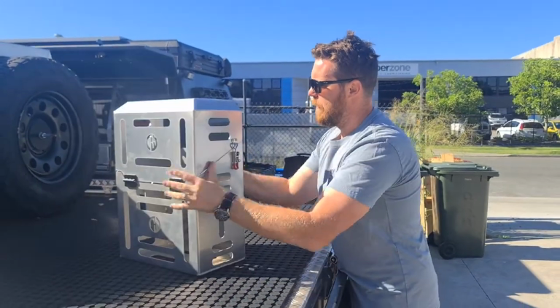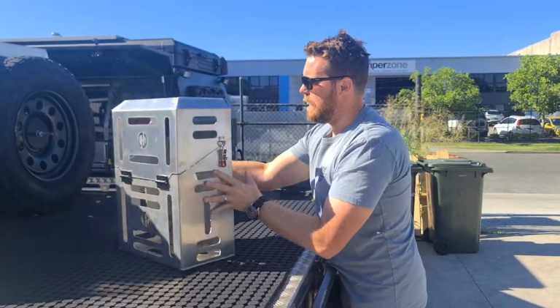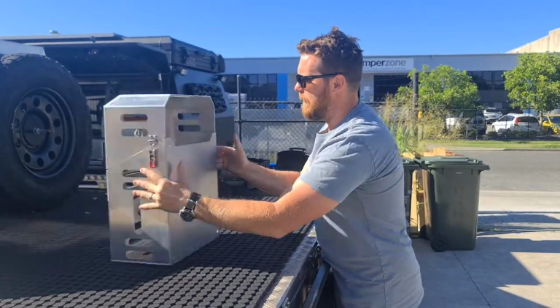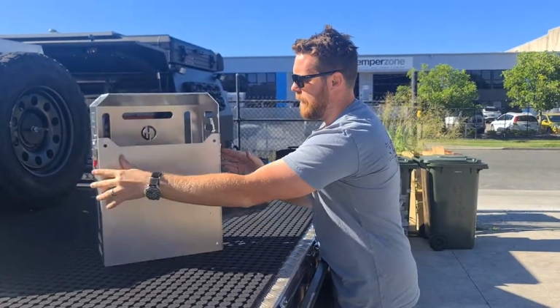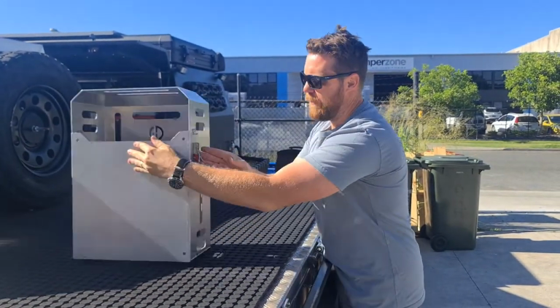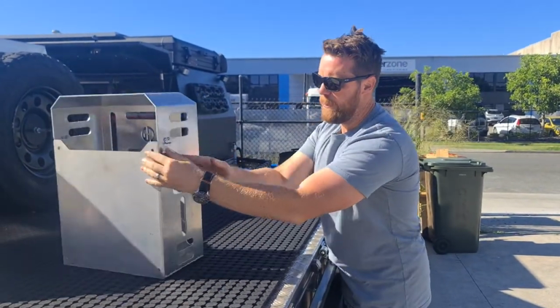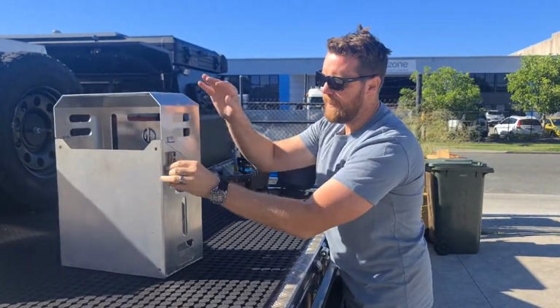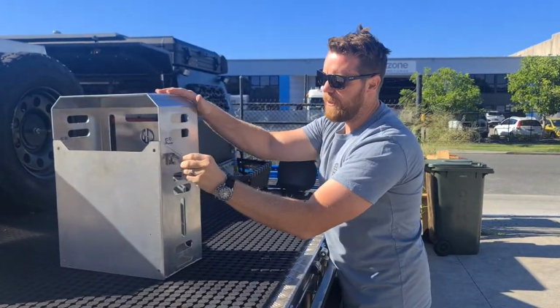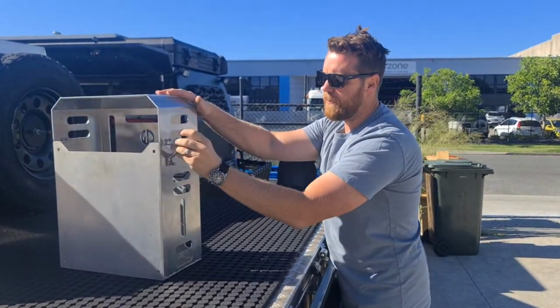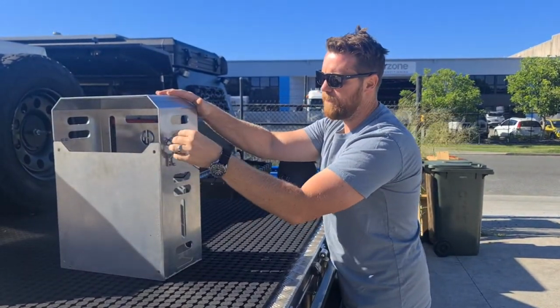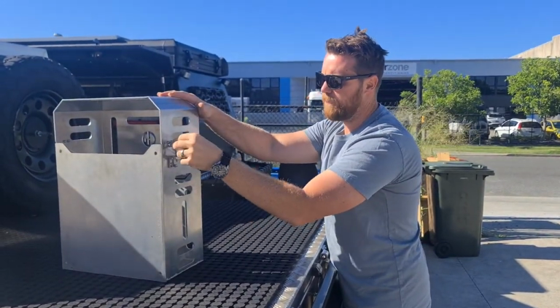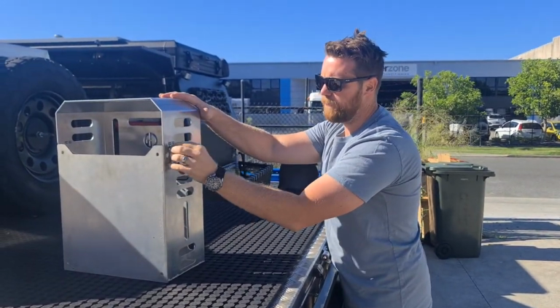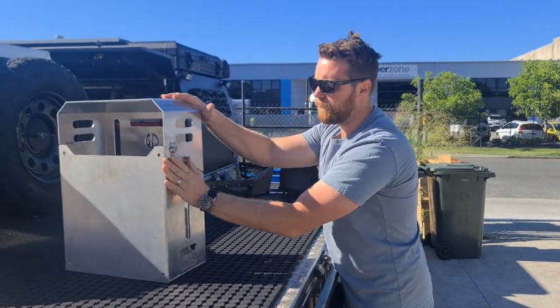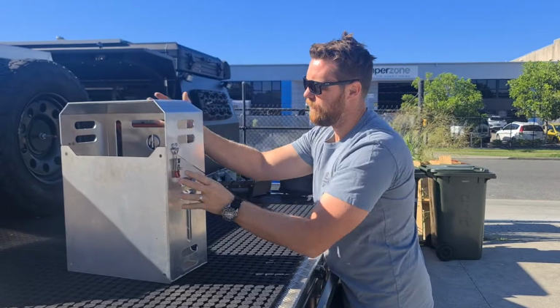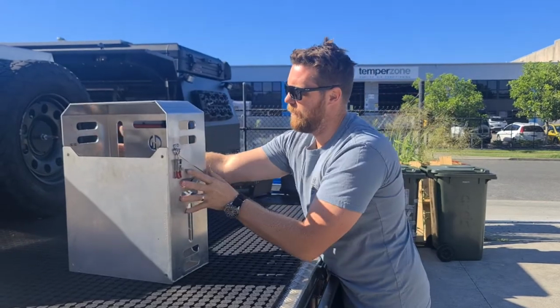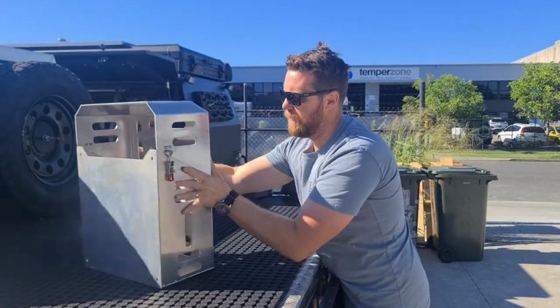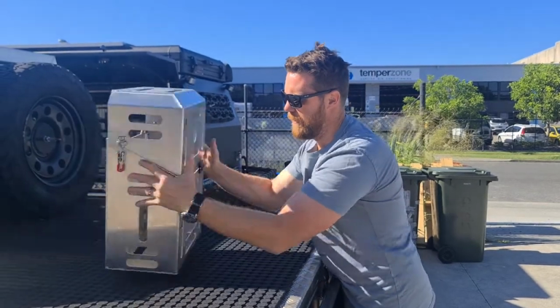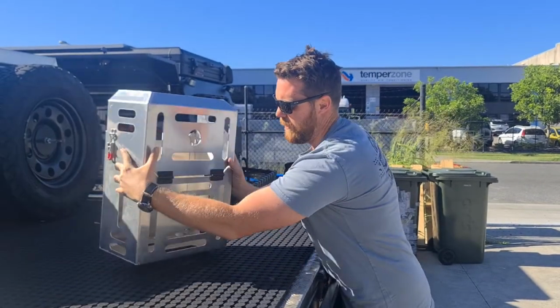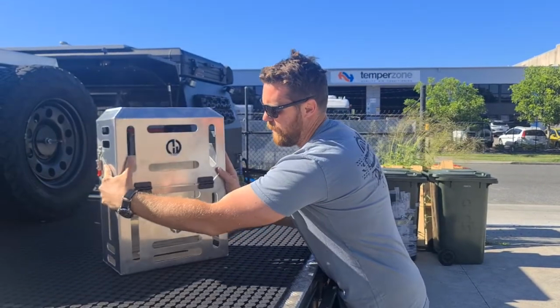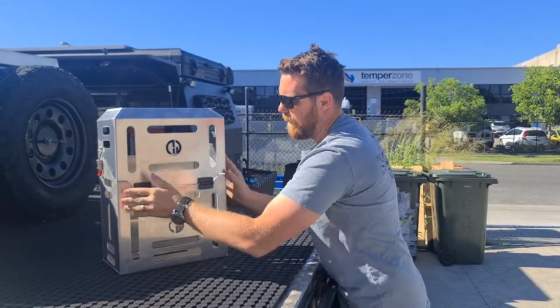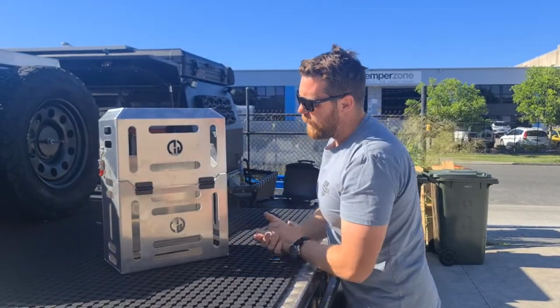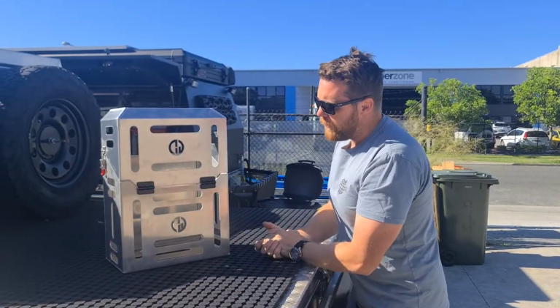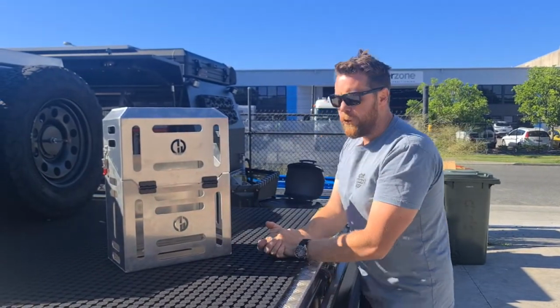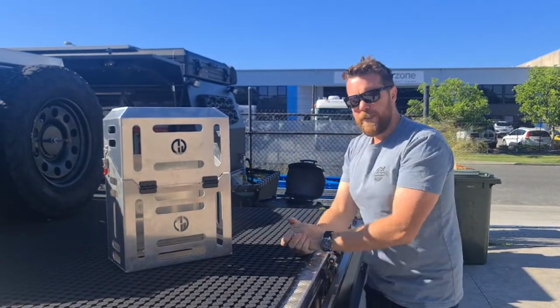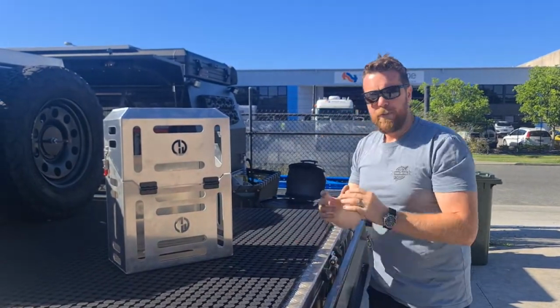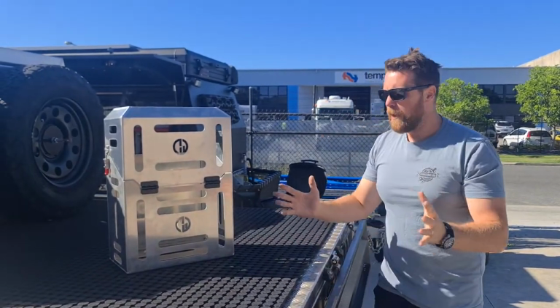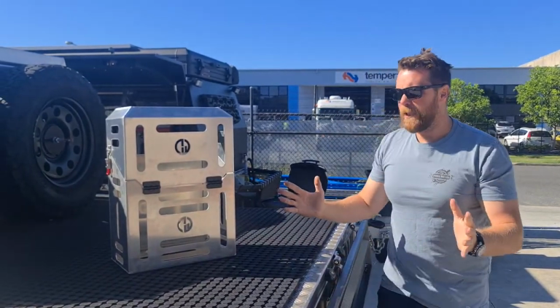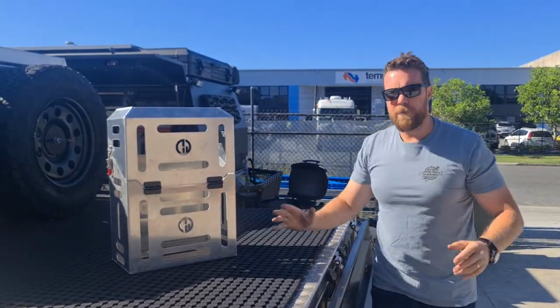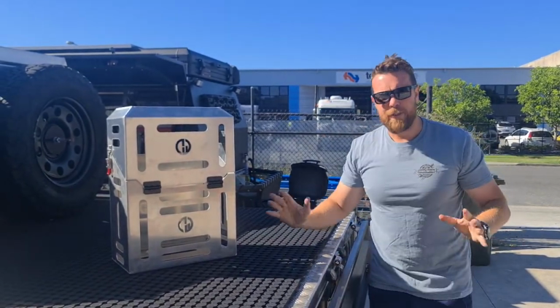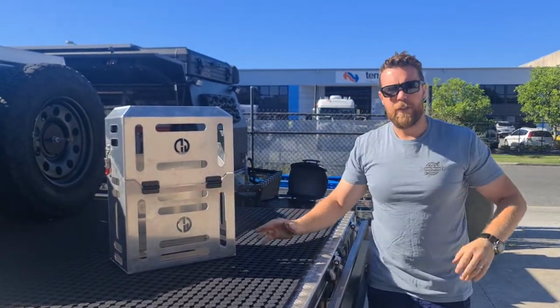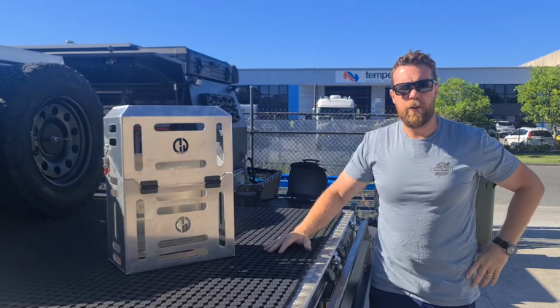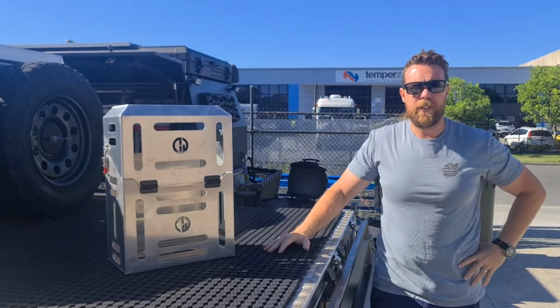Click down both of your latches. Super easy, great quality, Aussie-made Jerrycan Holder with Lids.